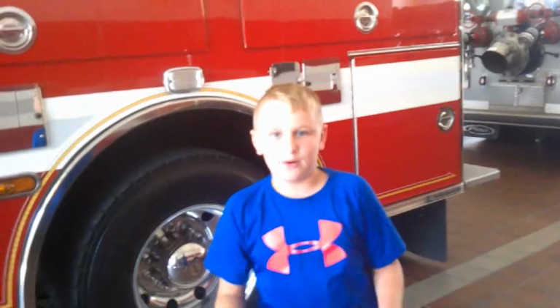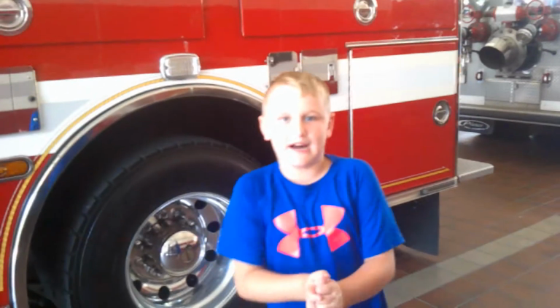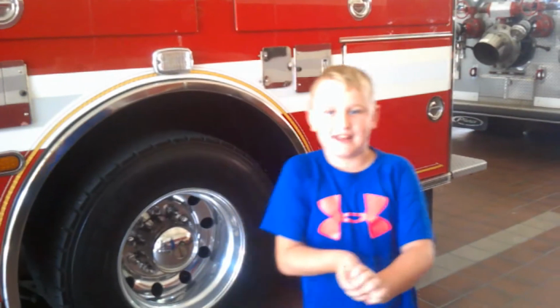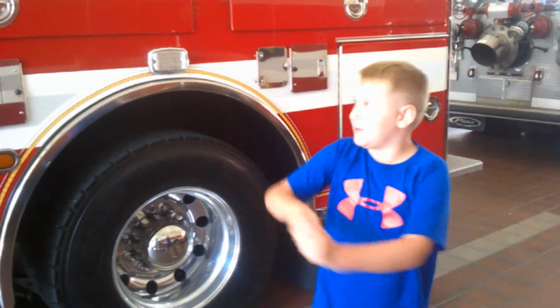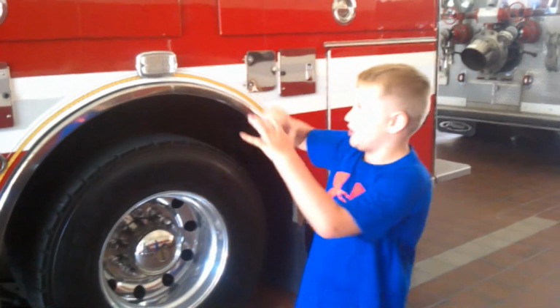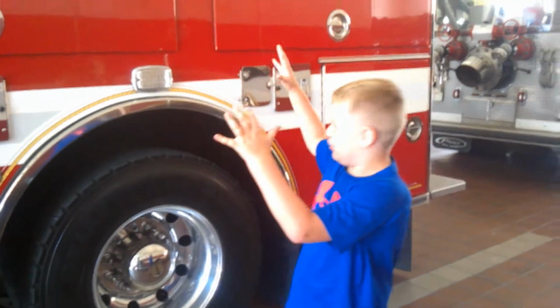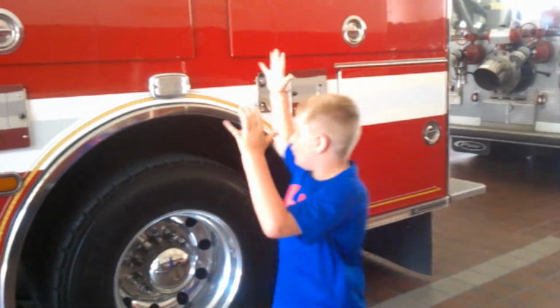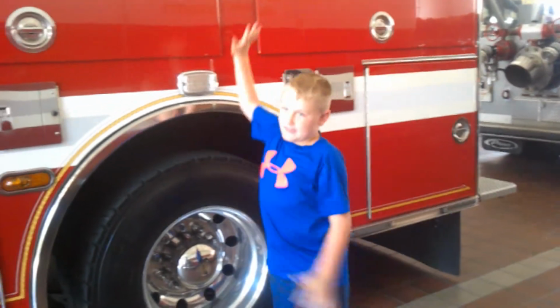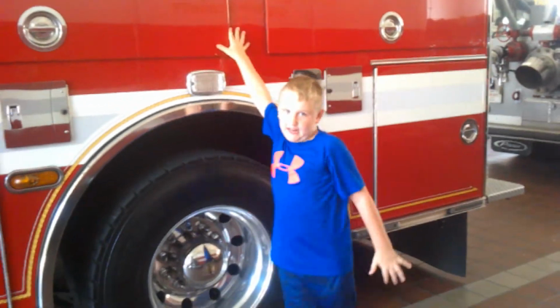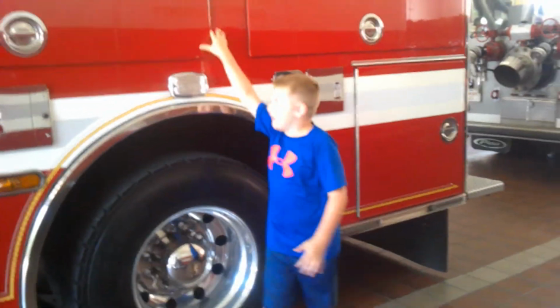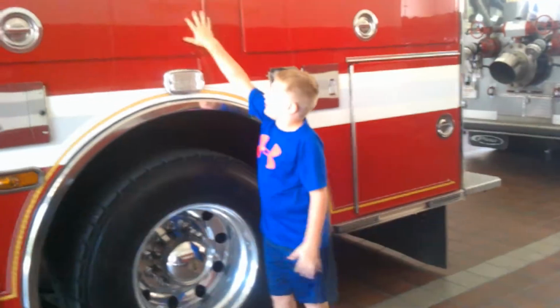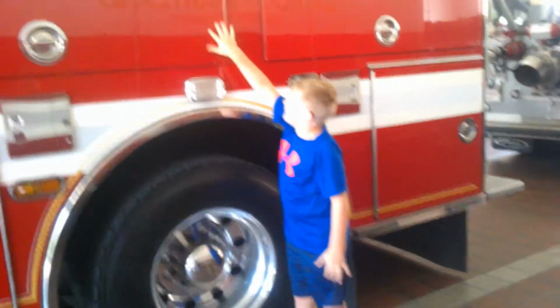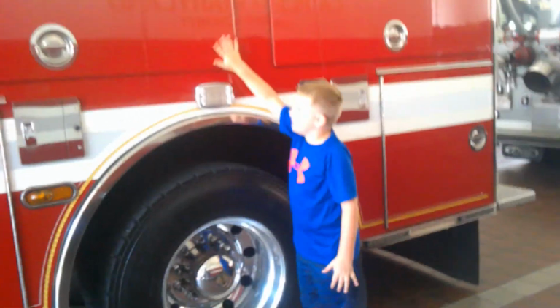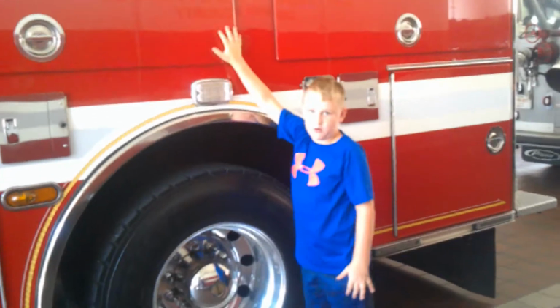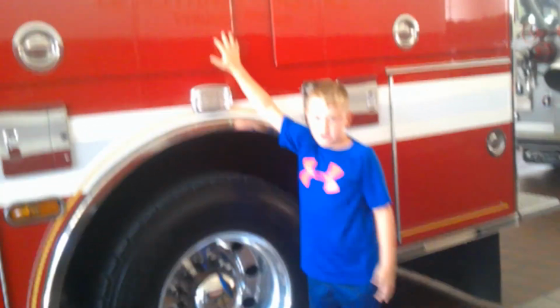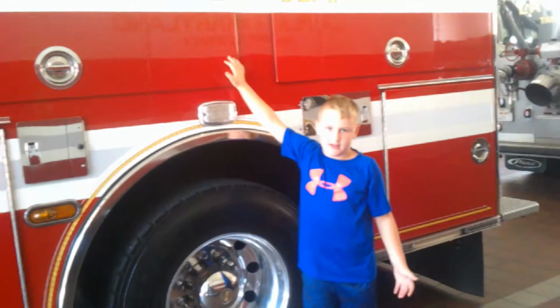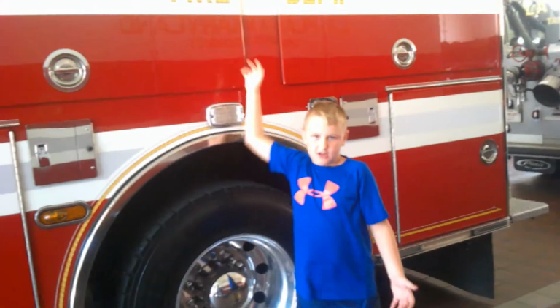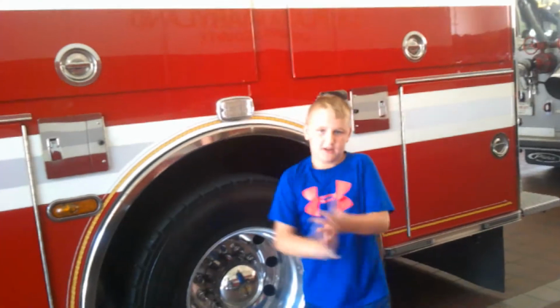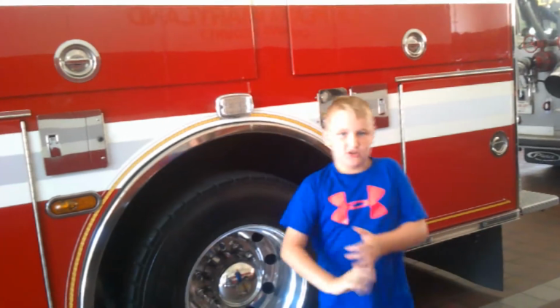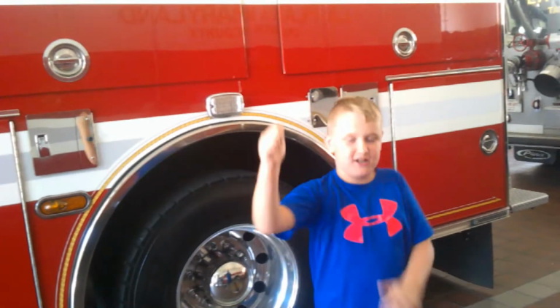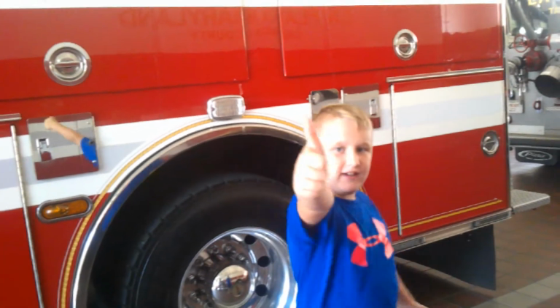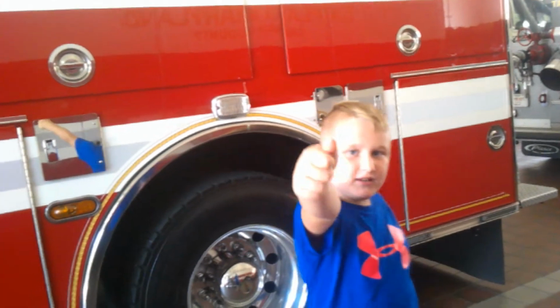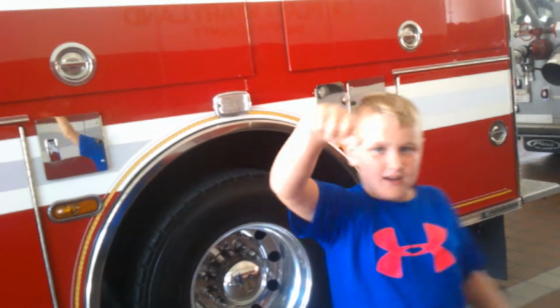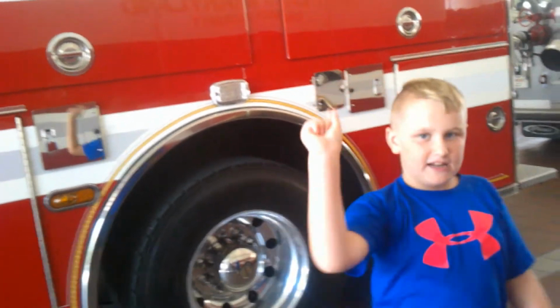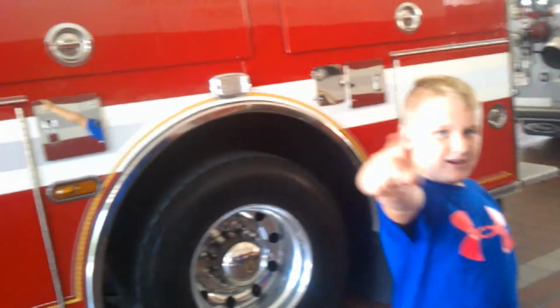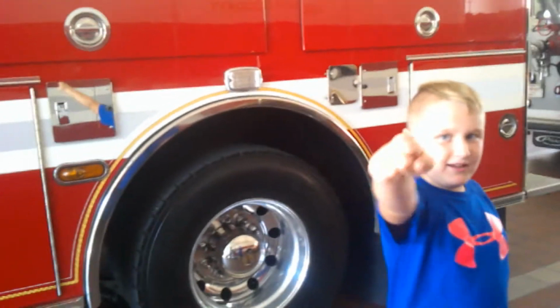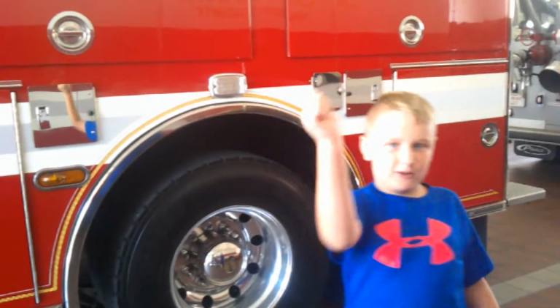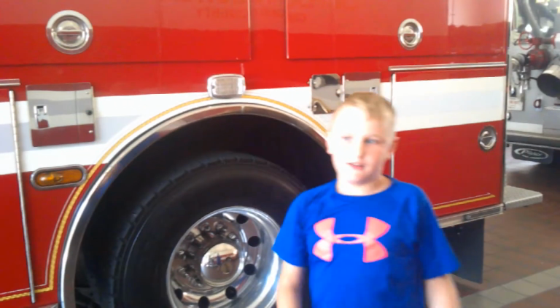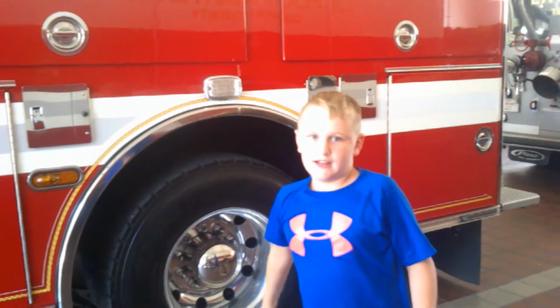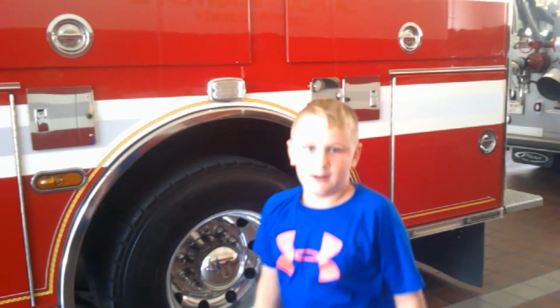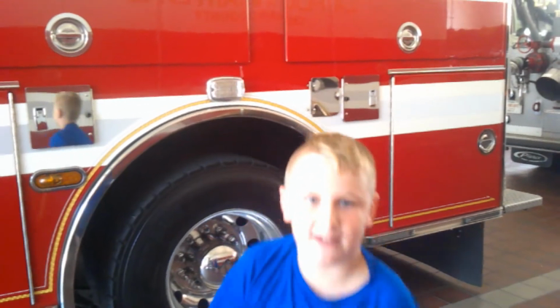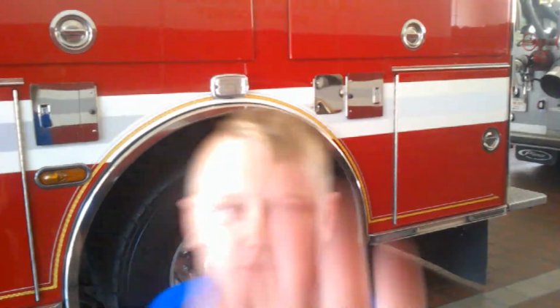Today I'm going to be showing you what's inside of this fire truck in New York. Make sure to smash that like button, hit that subscribe button, hit that little bell, and let's get into it.